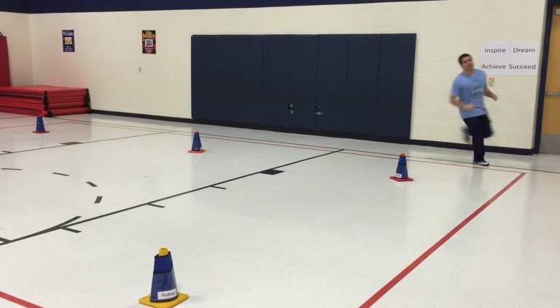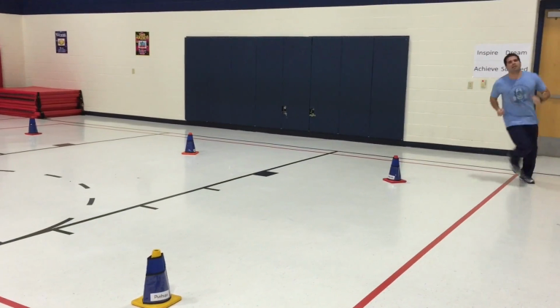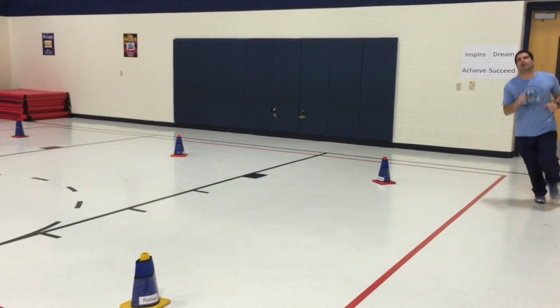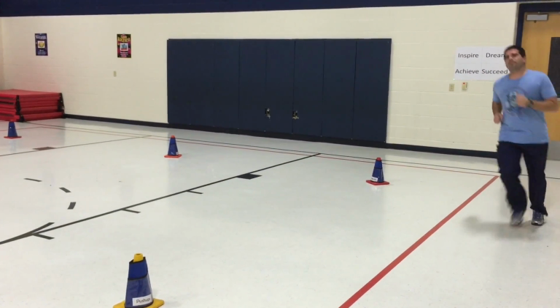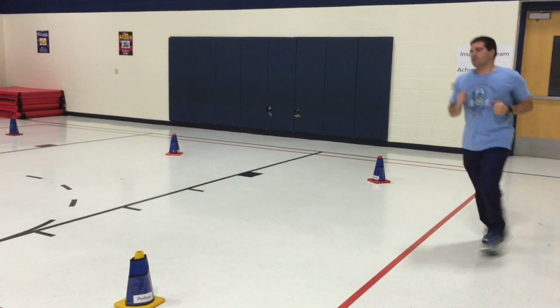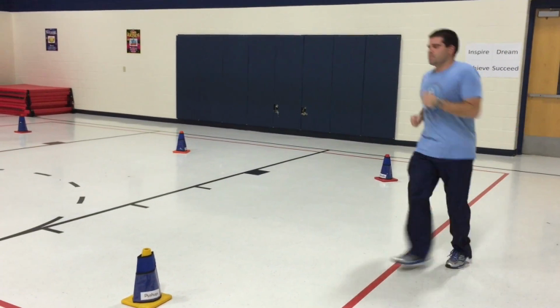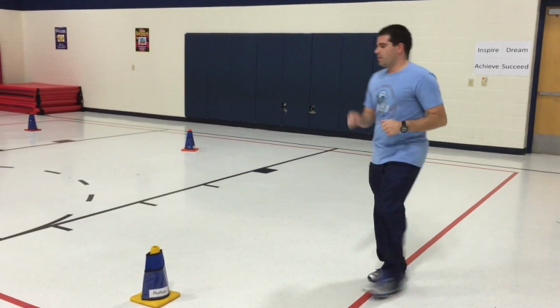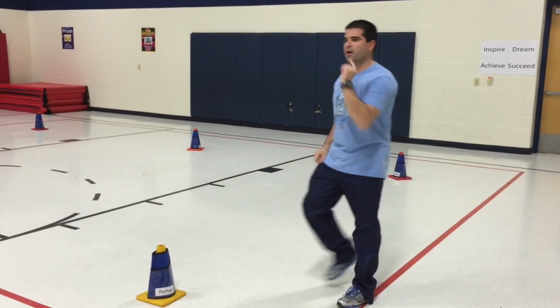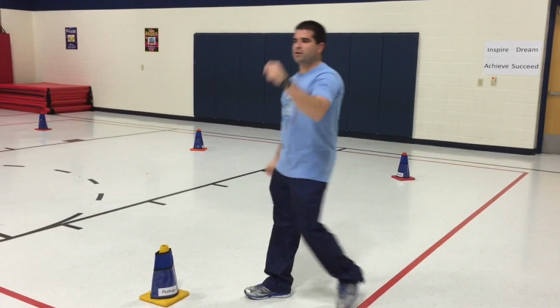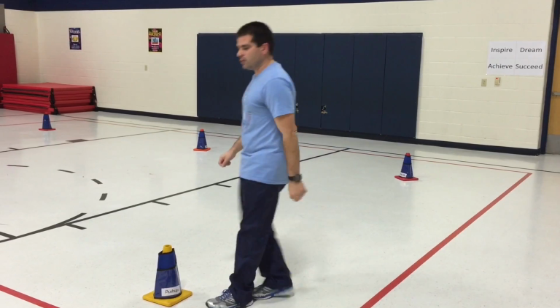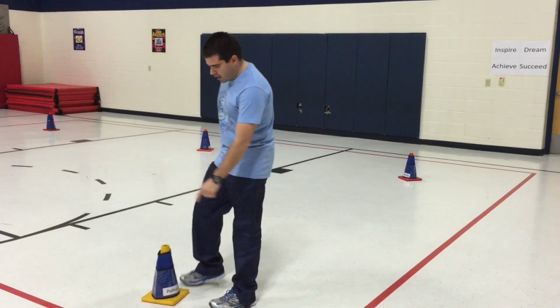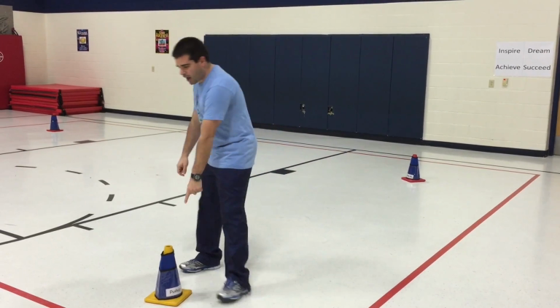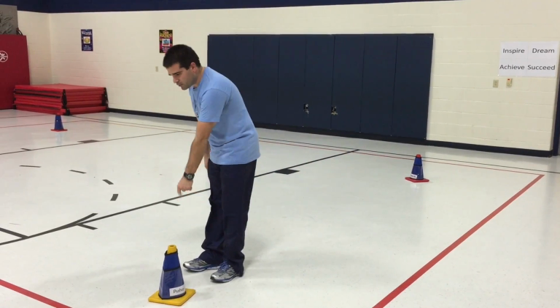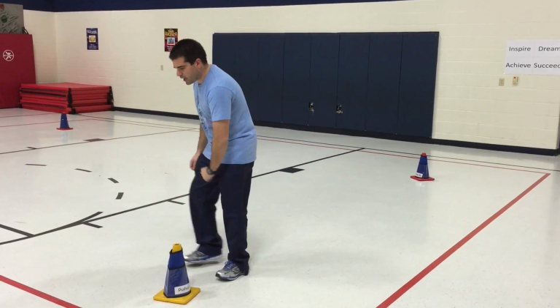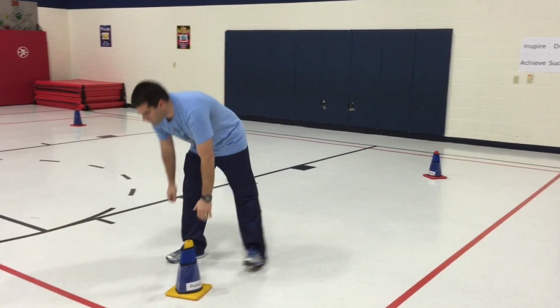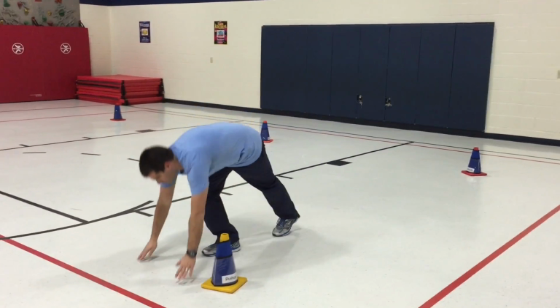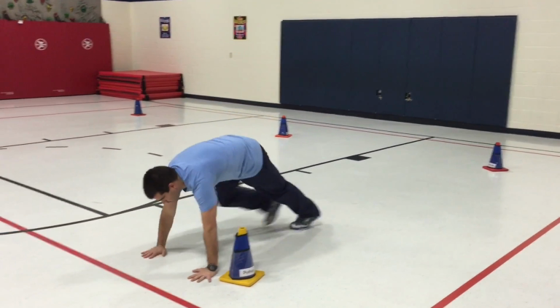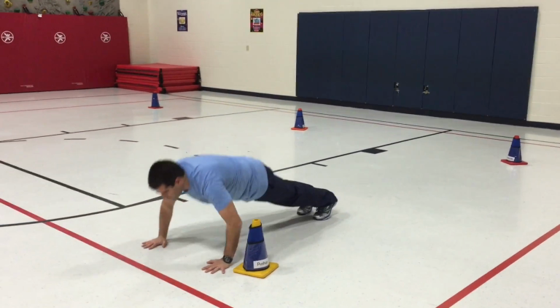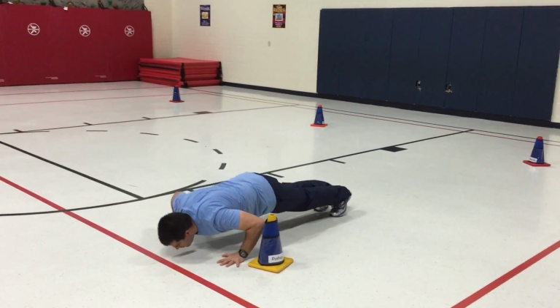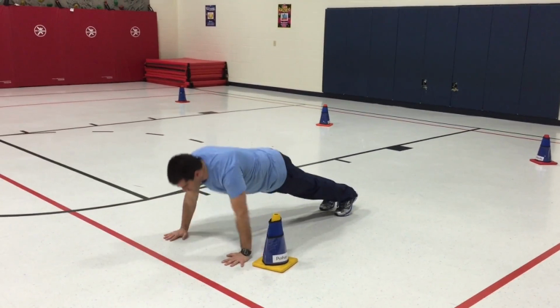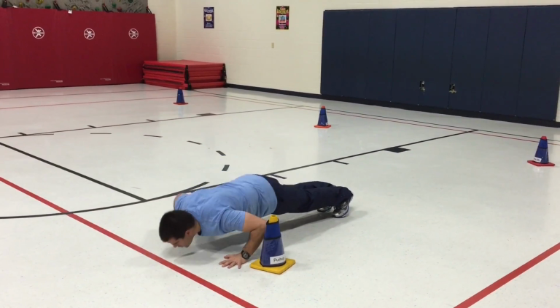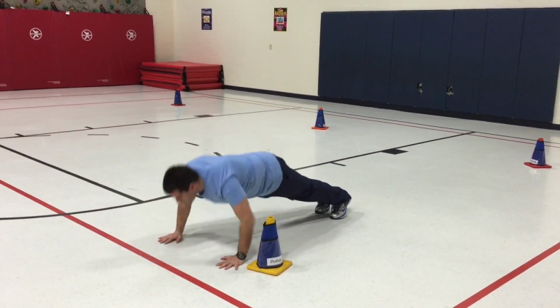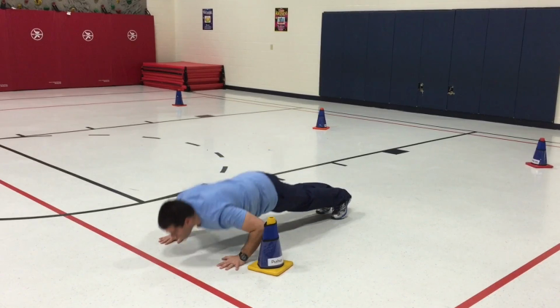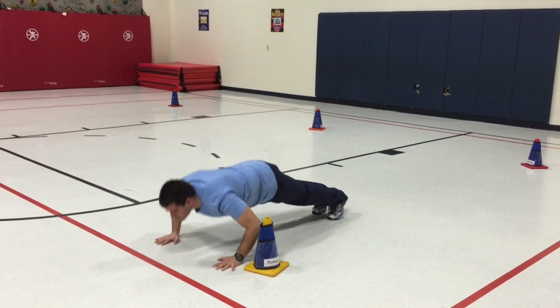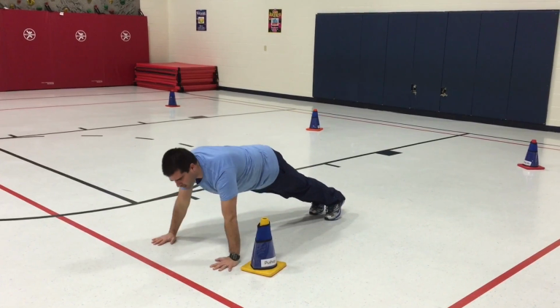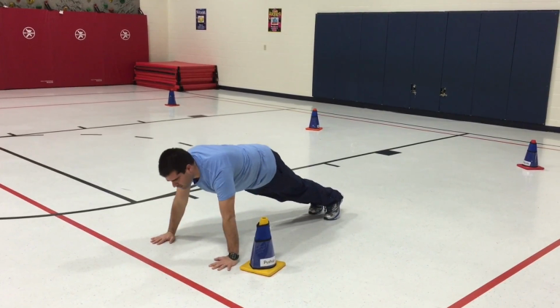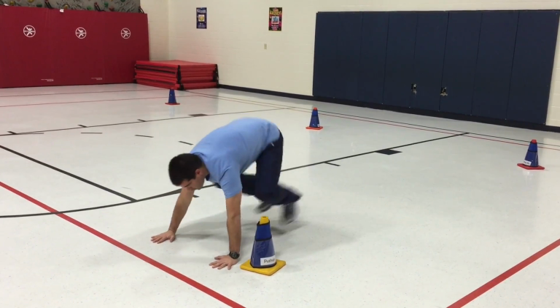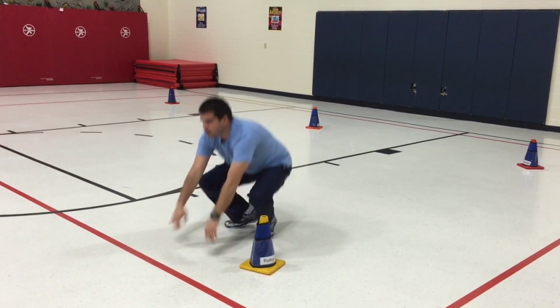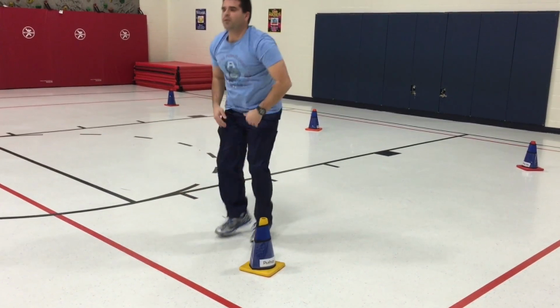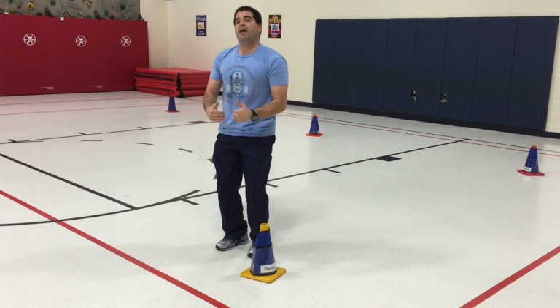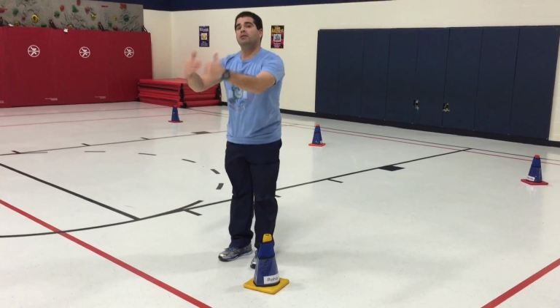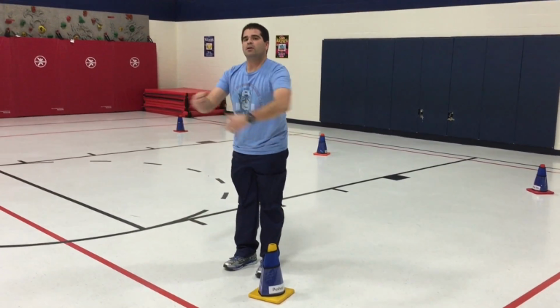So I complete my lap, my partner's going to go, and now I am doing the activity at the cone — I'm doing my push-up. When my partner comes back, we move down to the next cone.